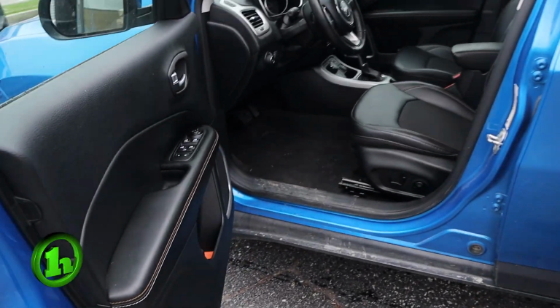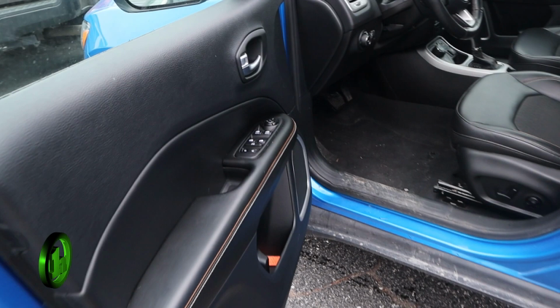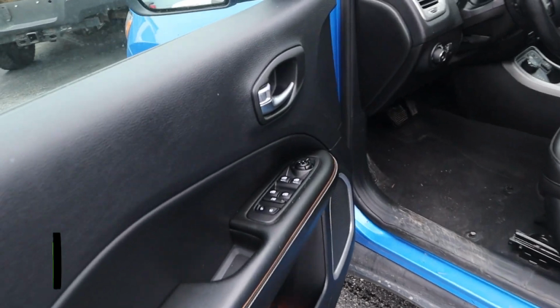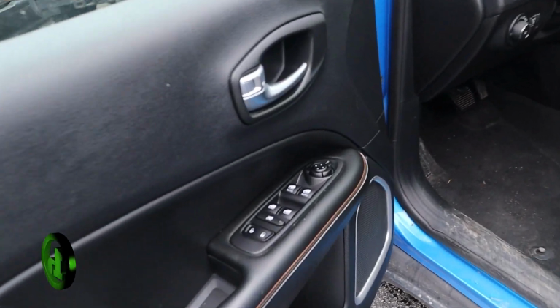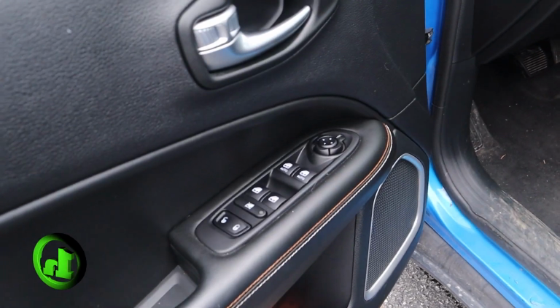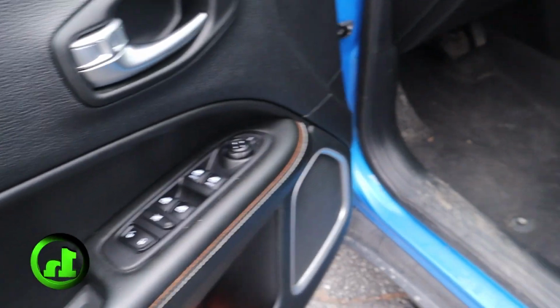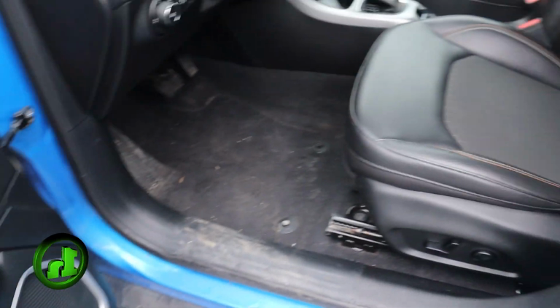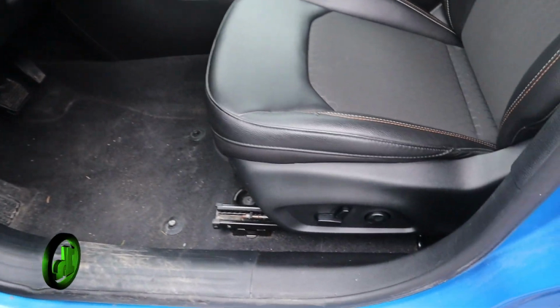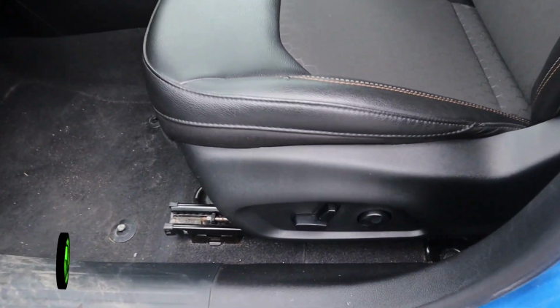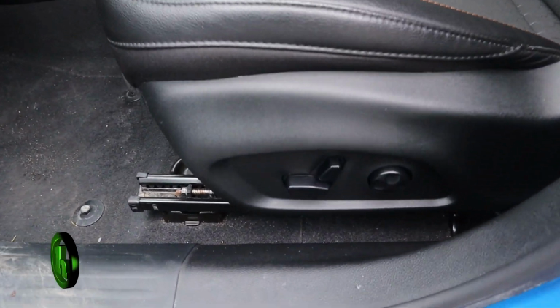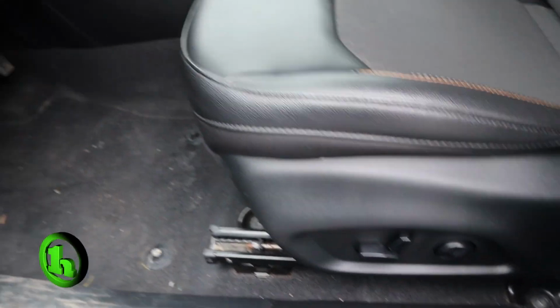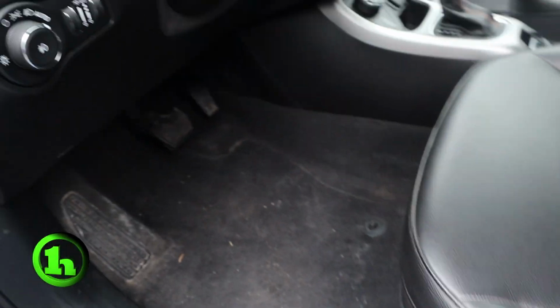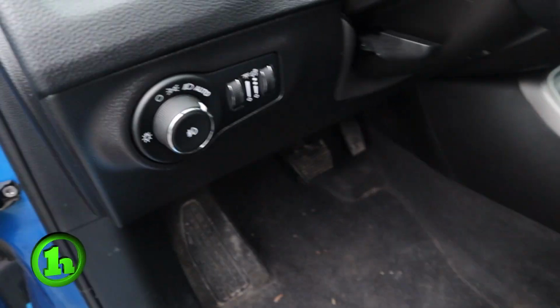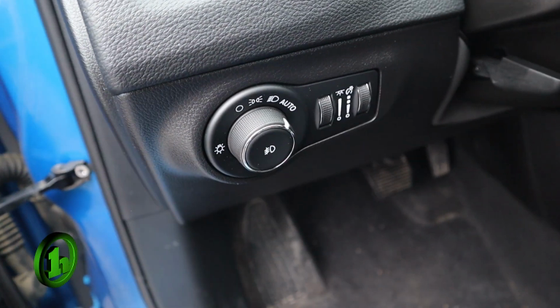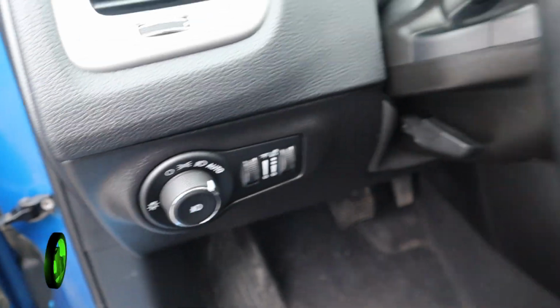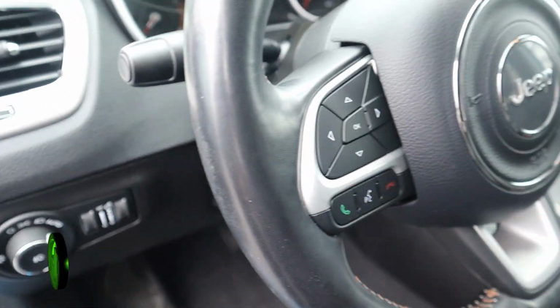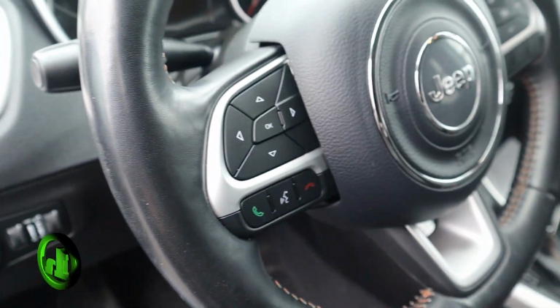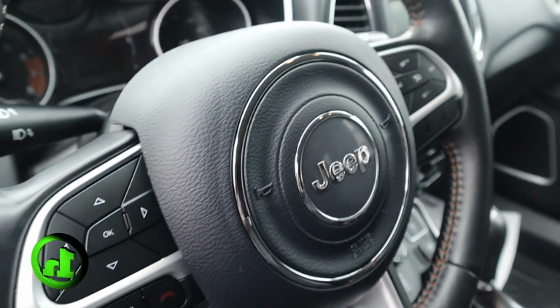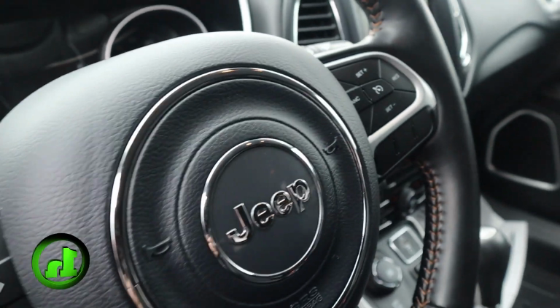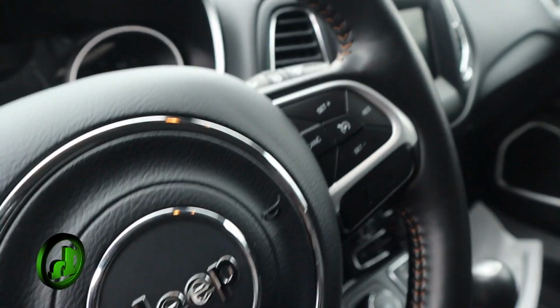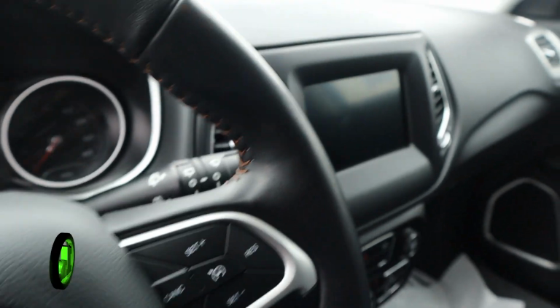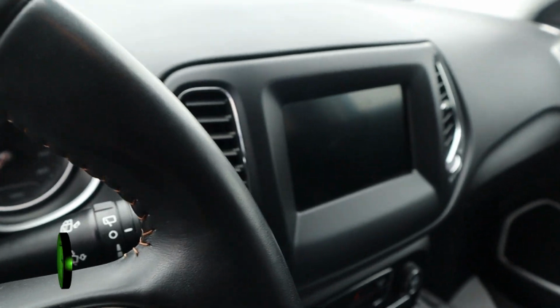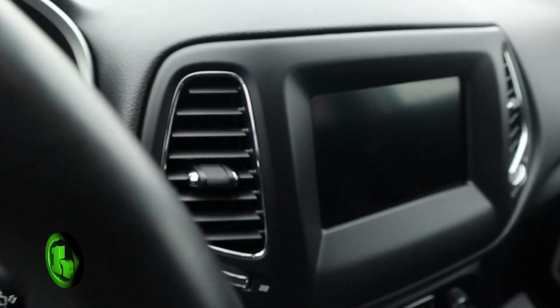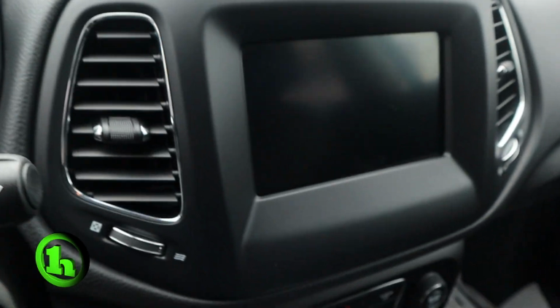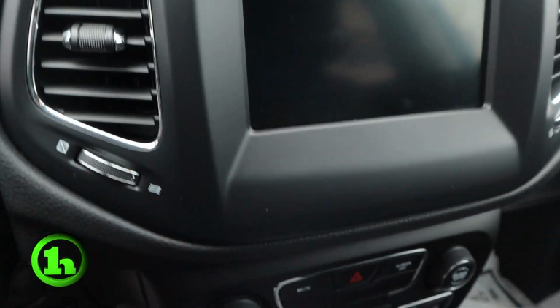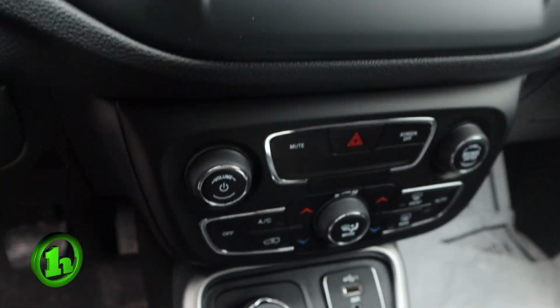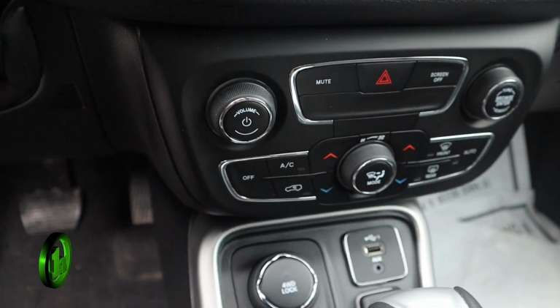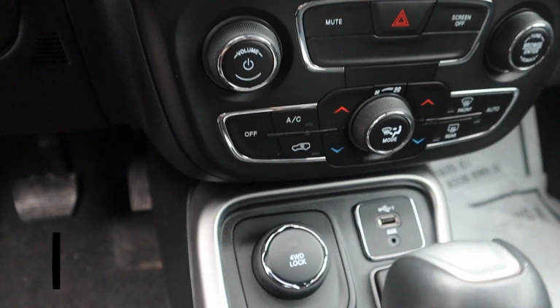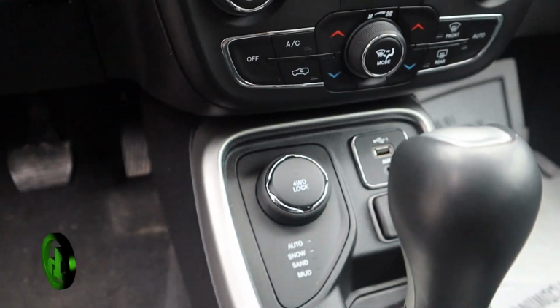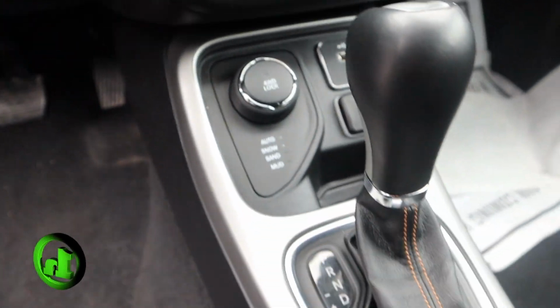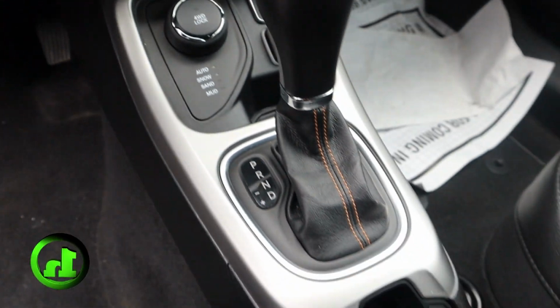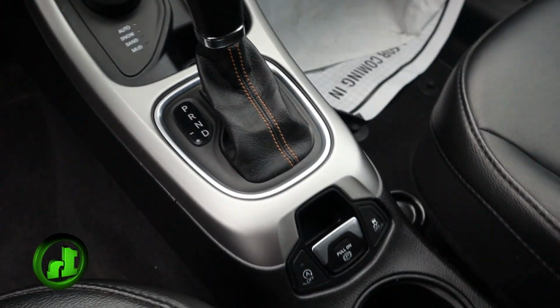We've got power windows and locks, power seats. It's got a nice touch screen display. This is an automatic vehicle with steering wheel mounted controls.